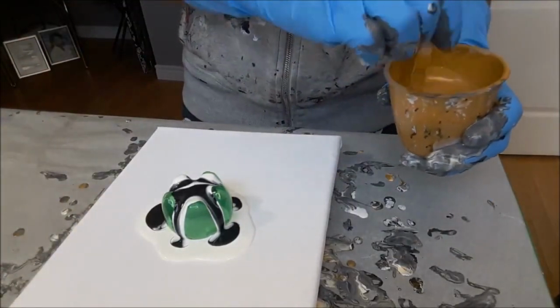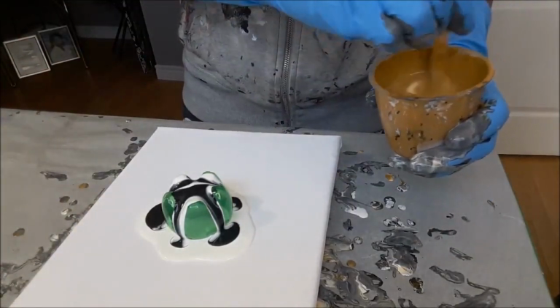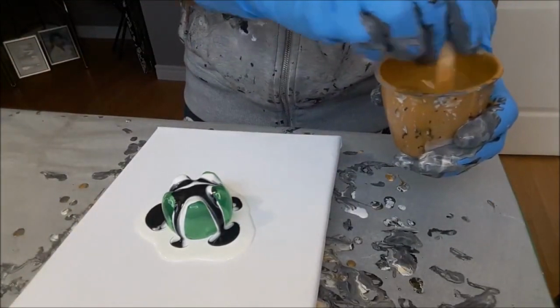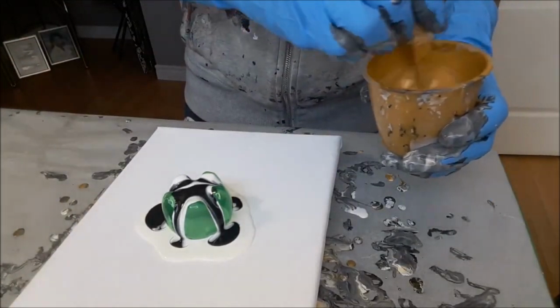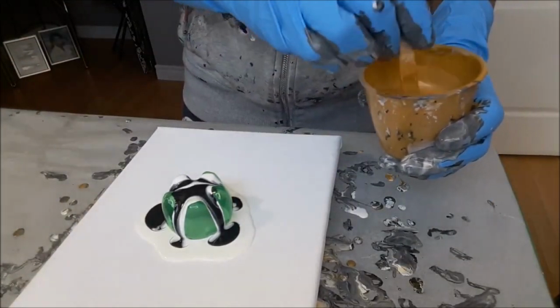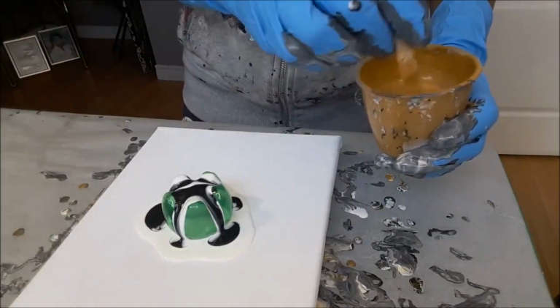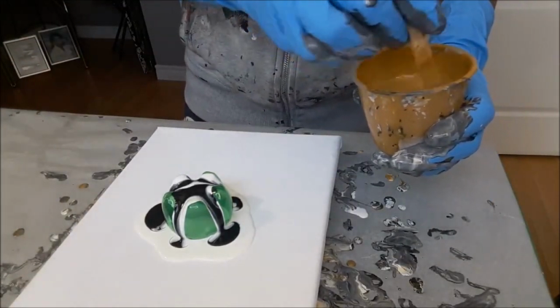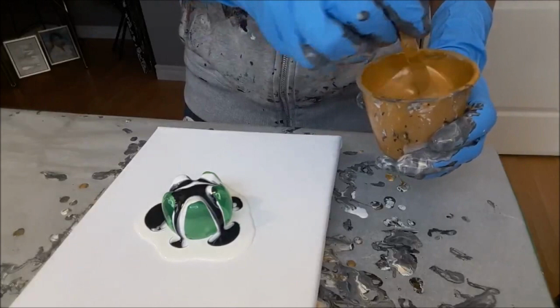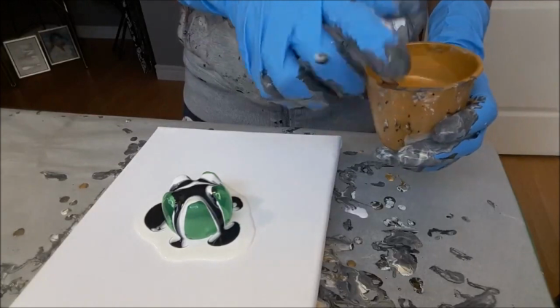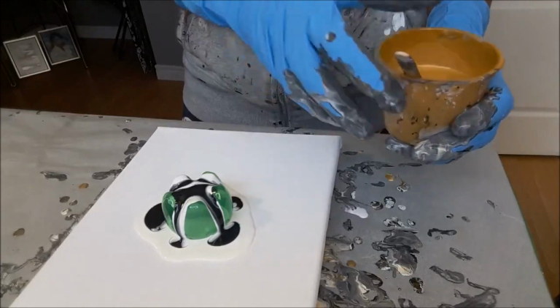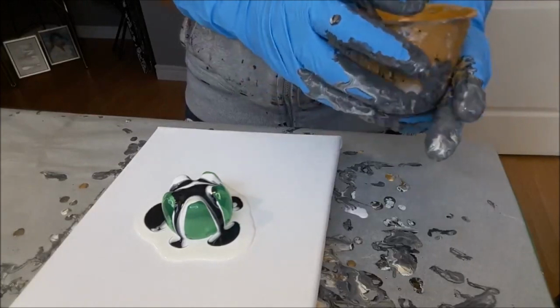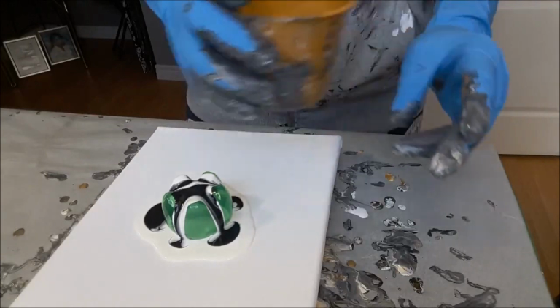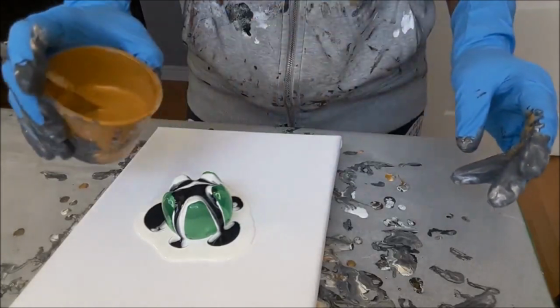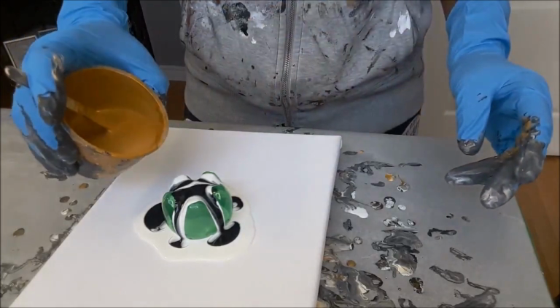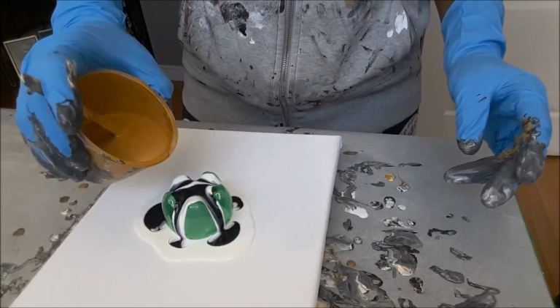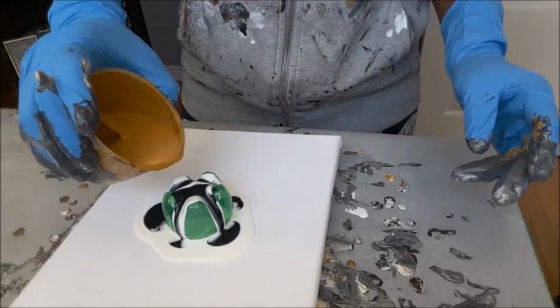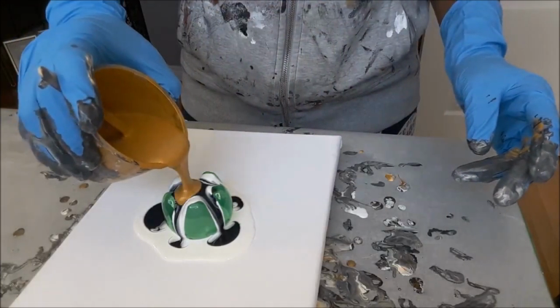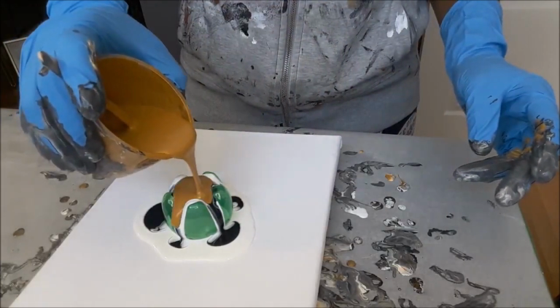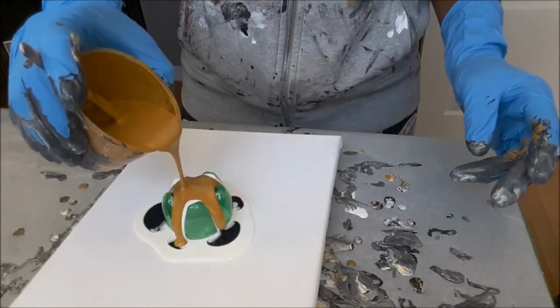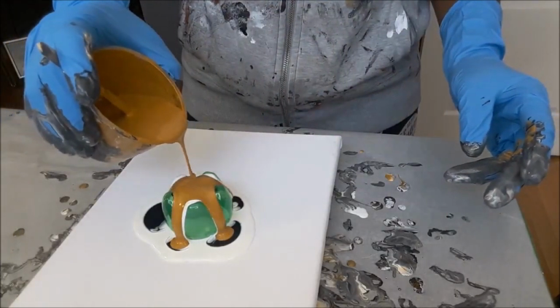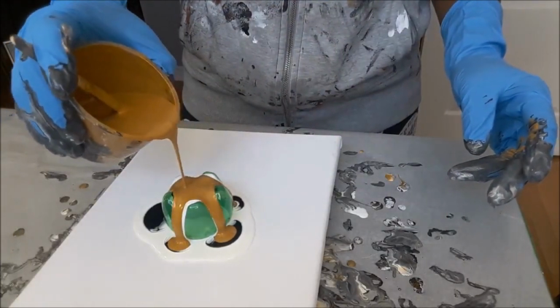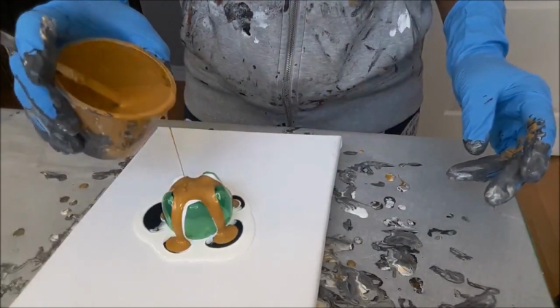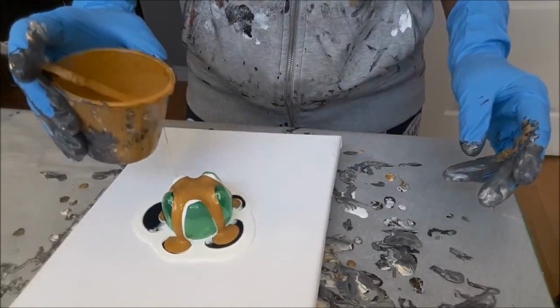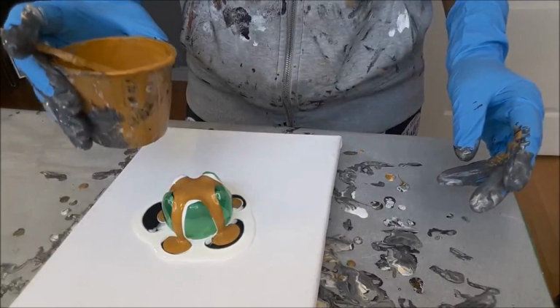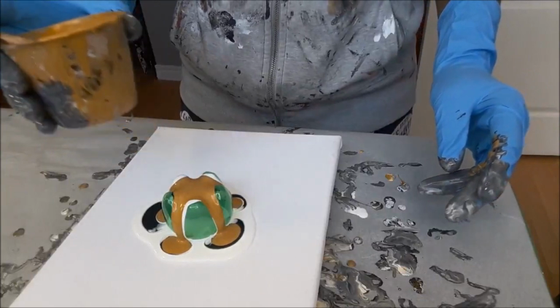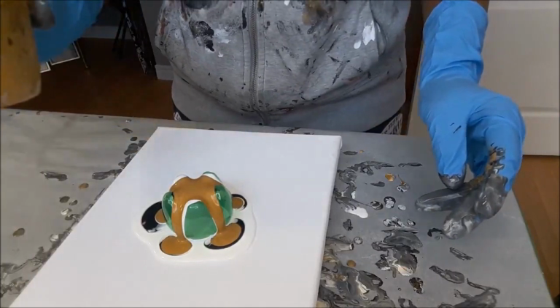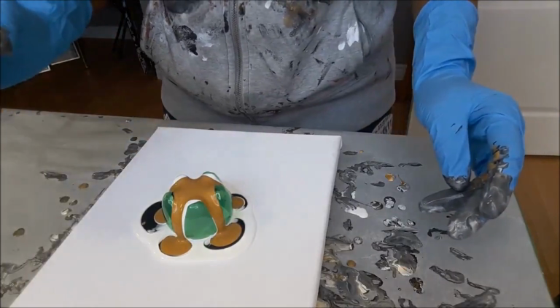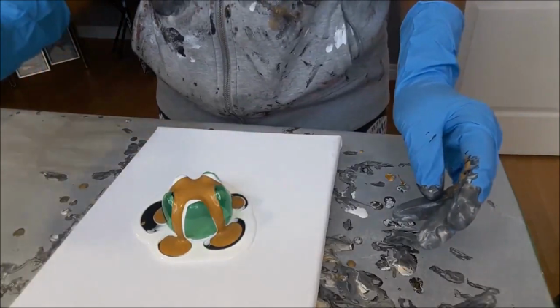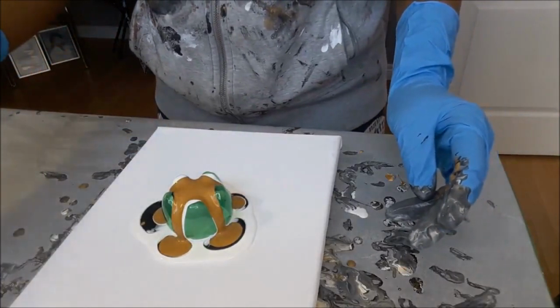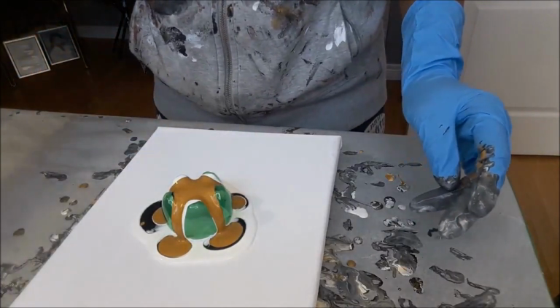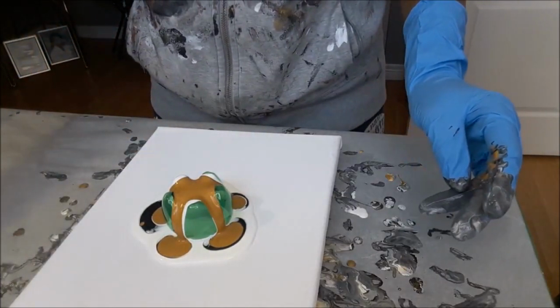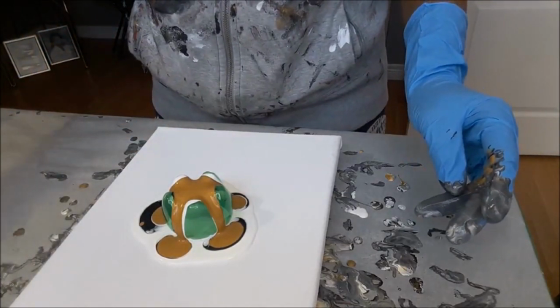I've never done a bottle bottom pour like this before, so that's partly why I didn't quite hit the mark with the consistency — not that it really matters.